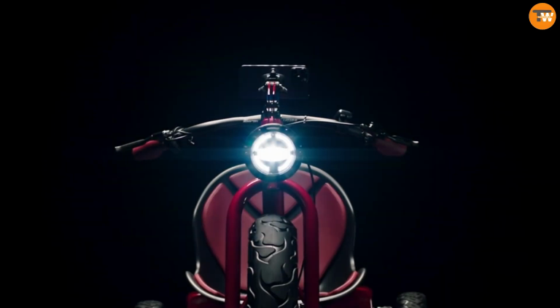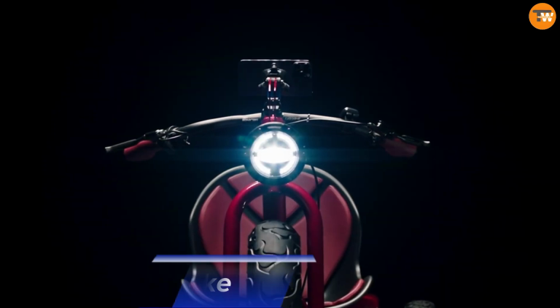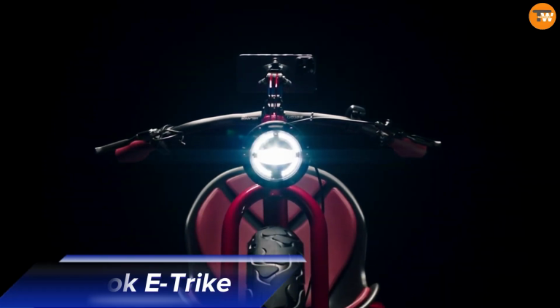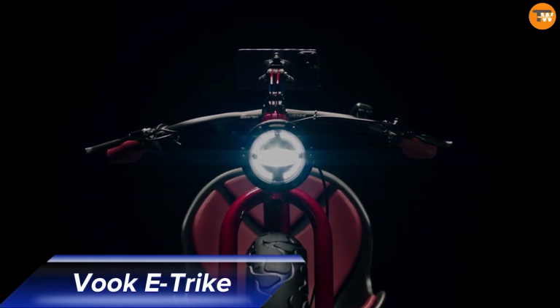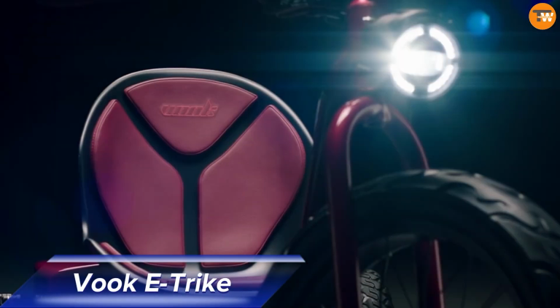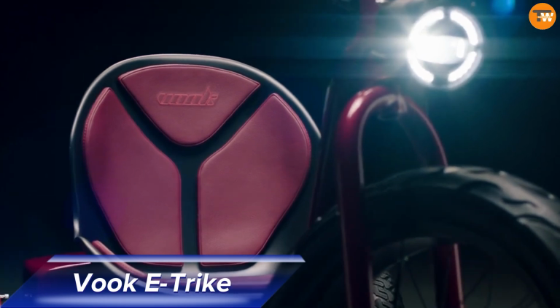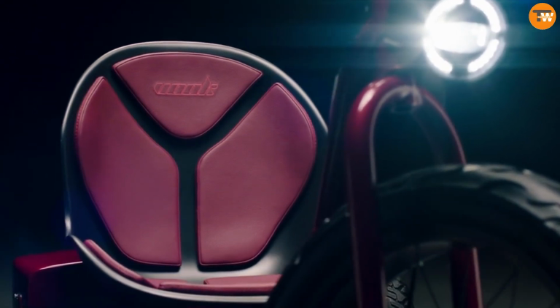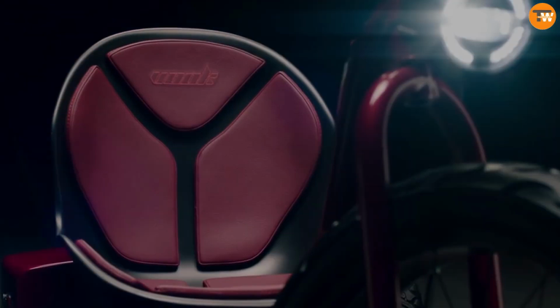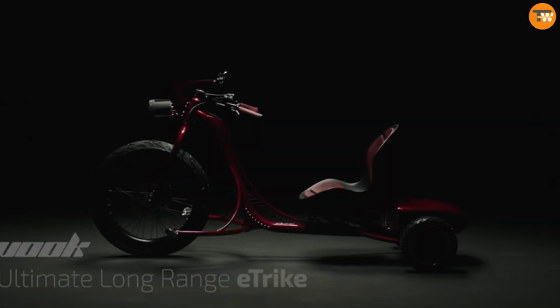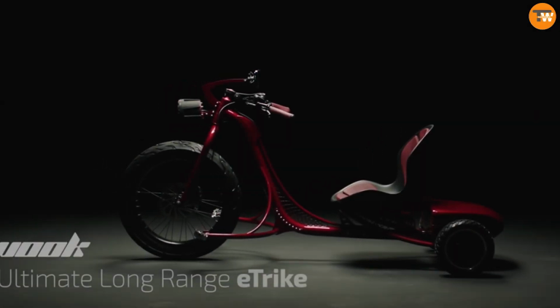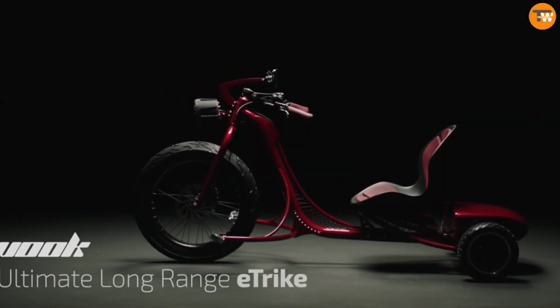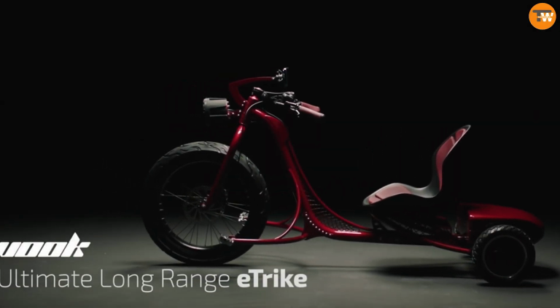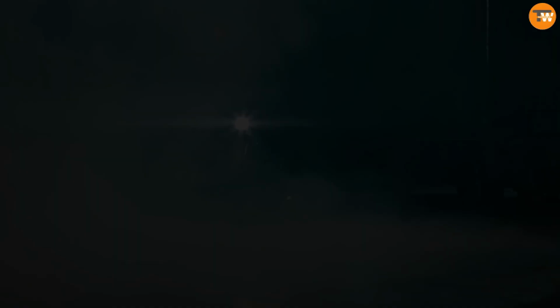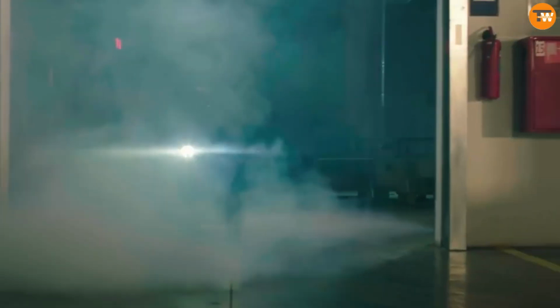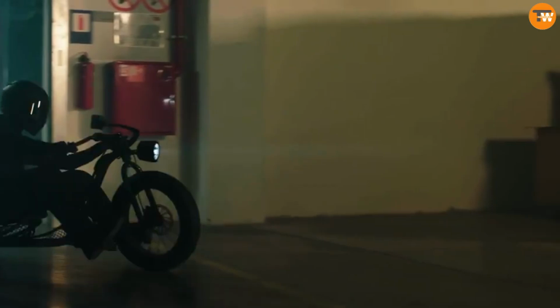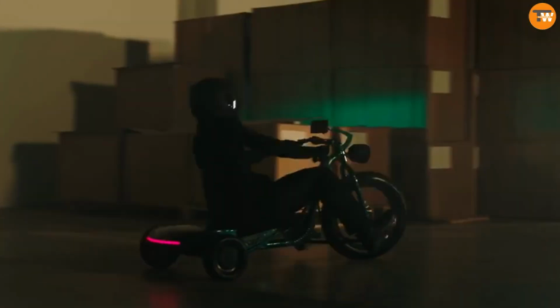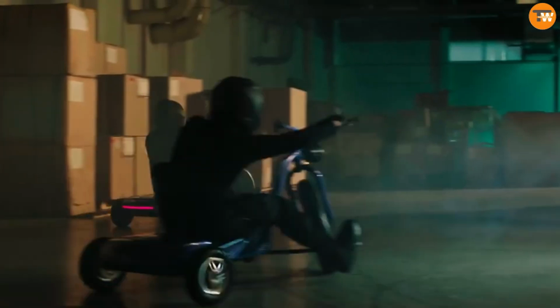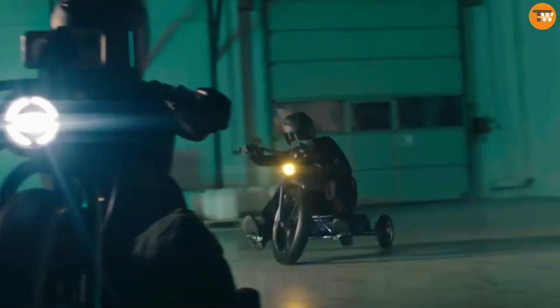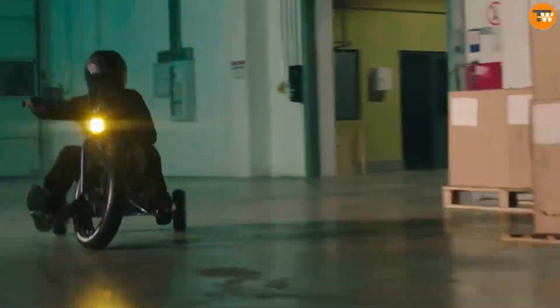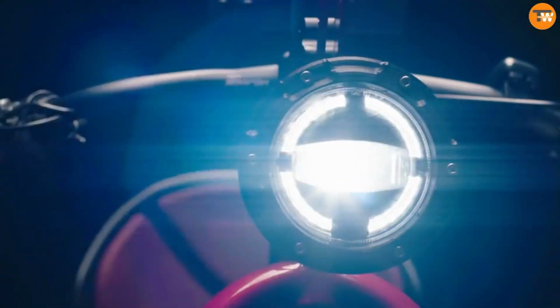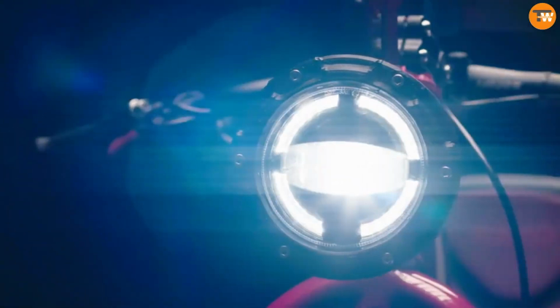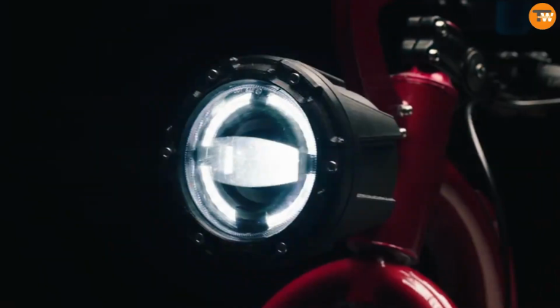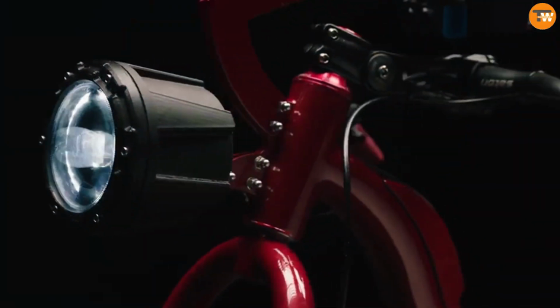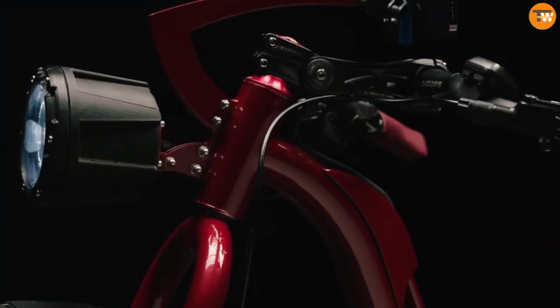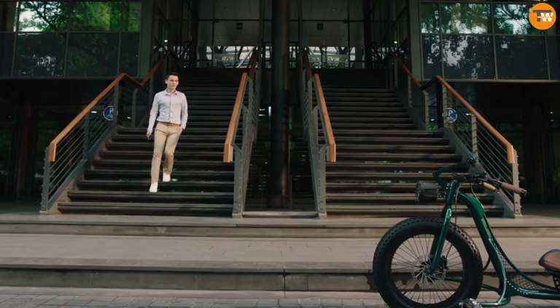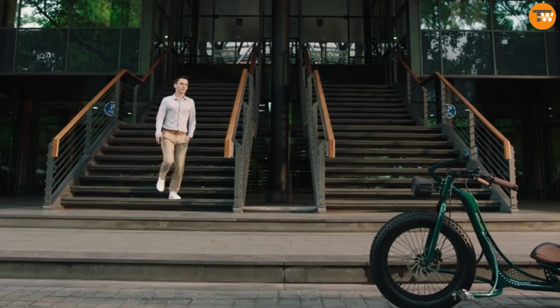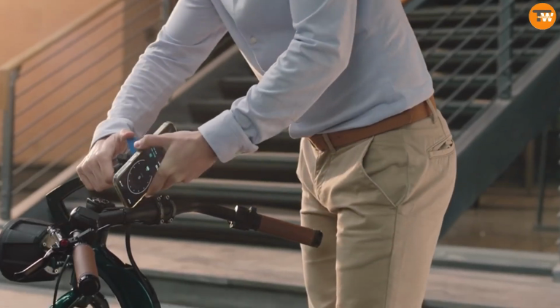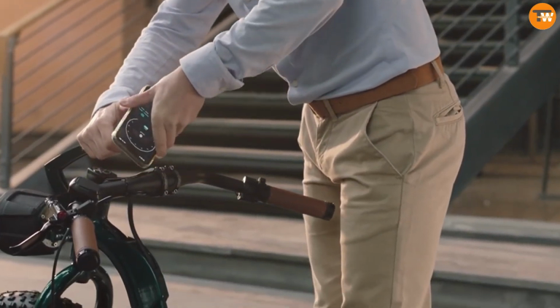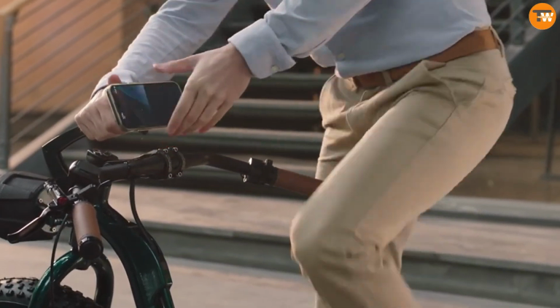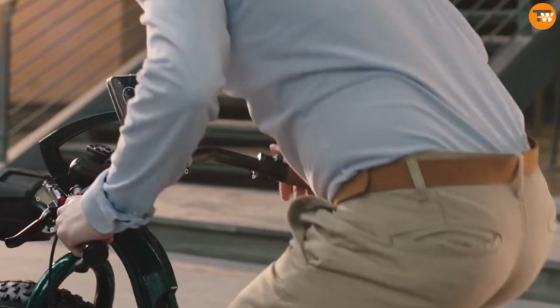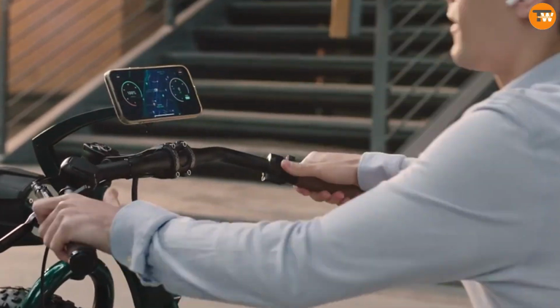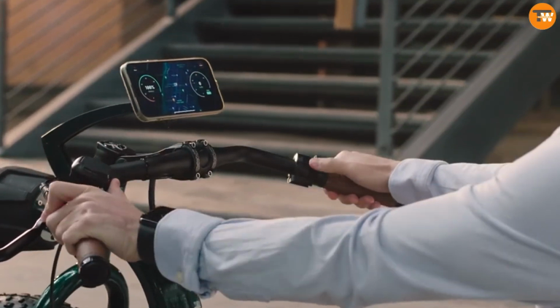The Vuky Trike is sleek and modern, an electric tricycle perfect for quick, enjoyable trips through city streets. Its upgraded 50 amp hours battery system enables travel up to 180 kilometers on a single charge.